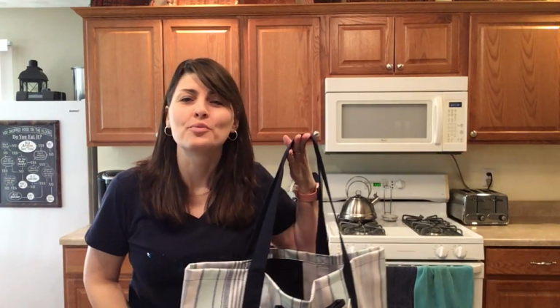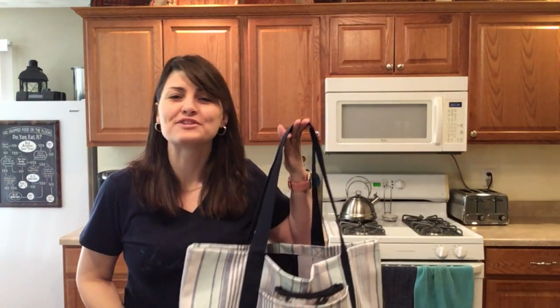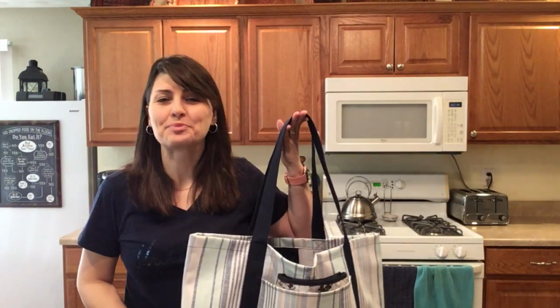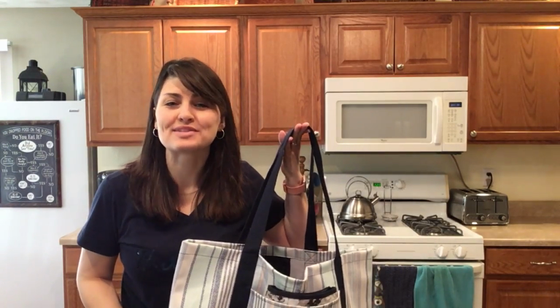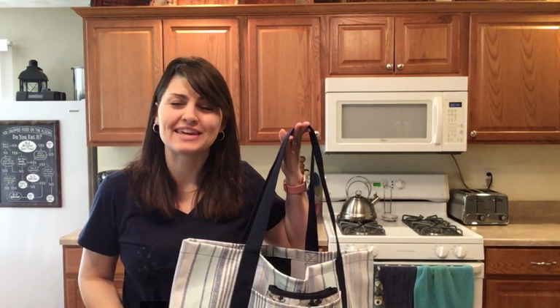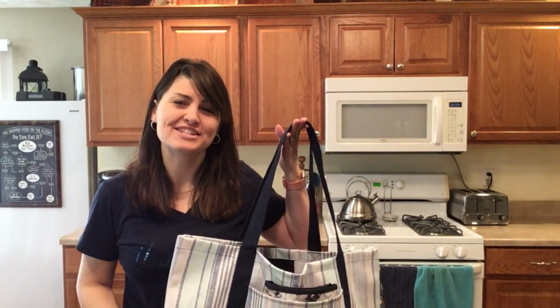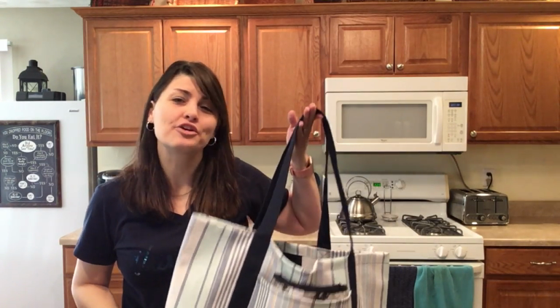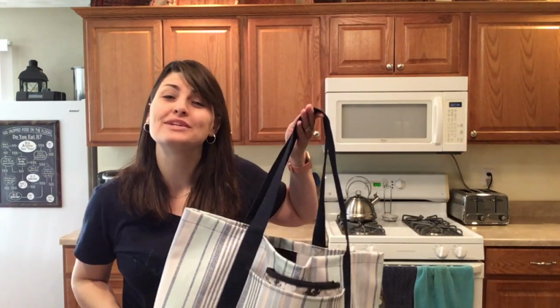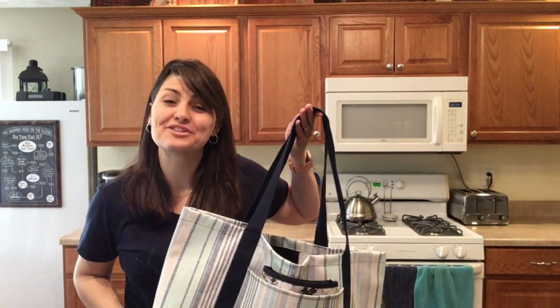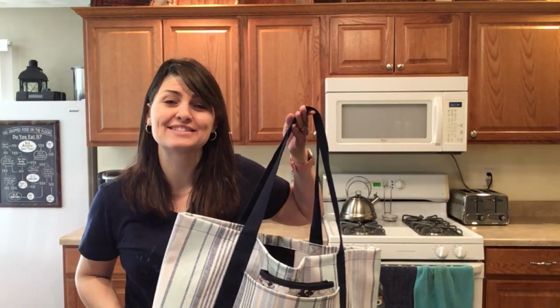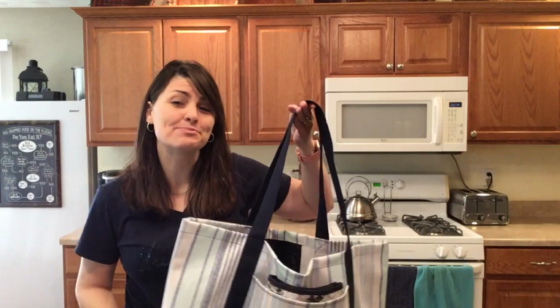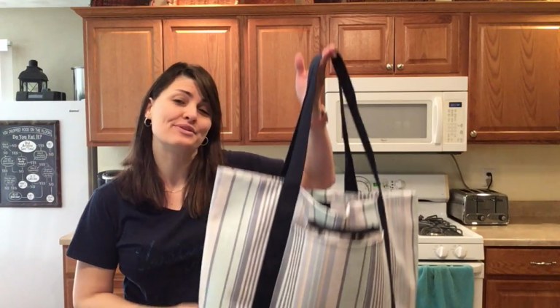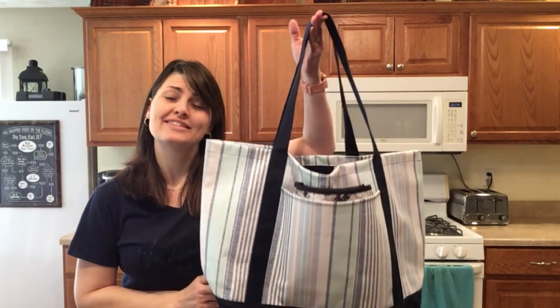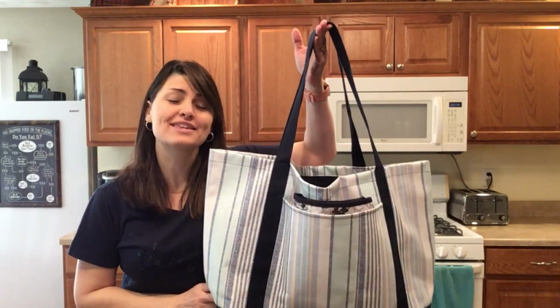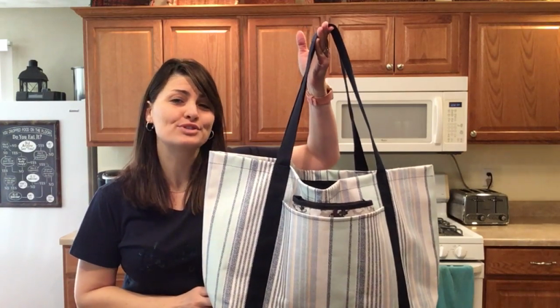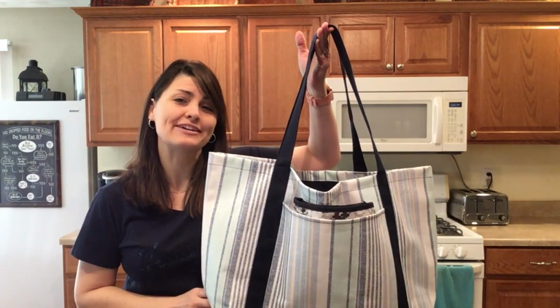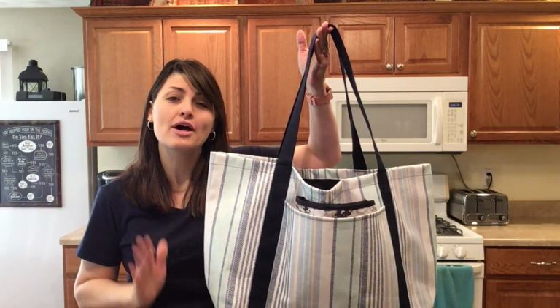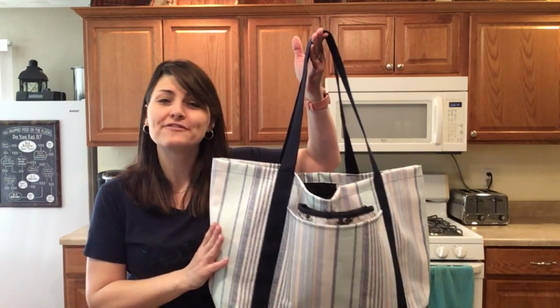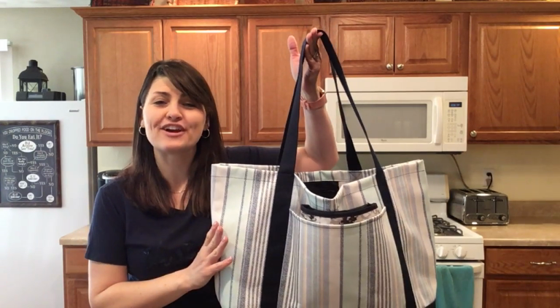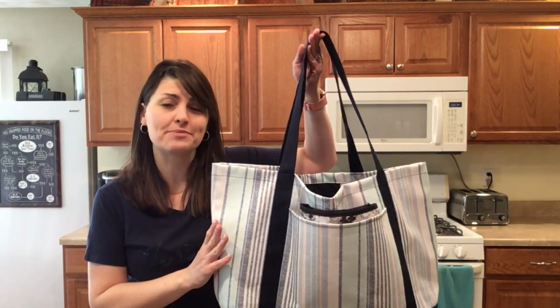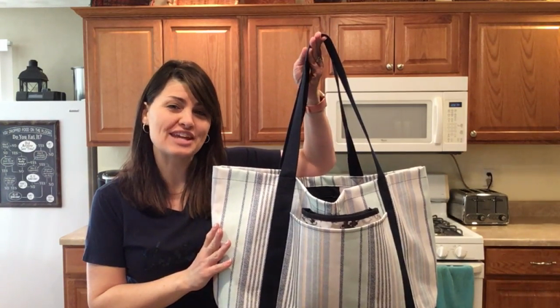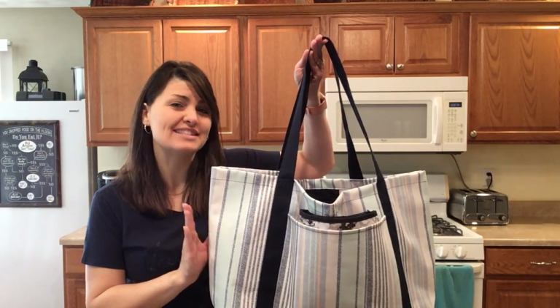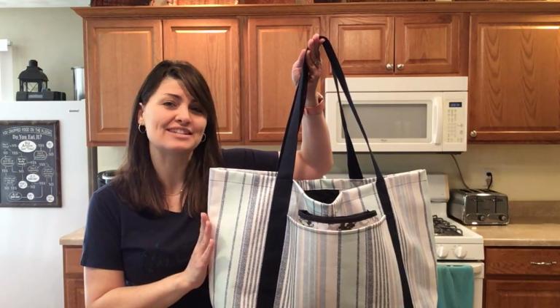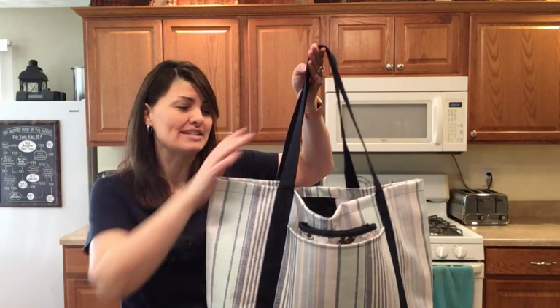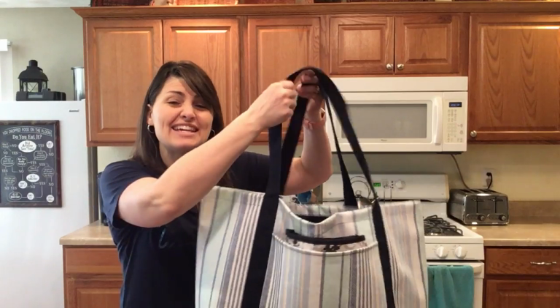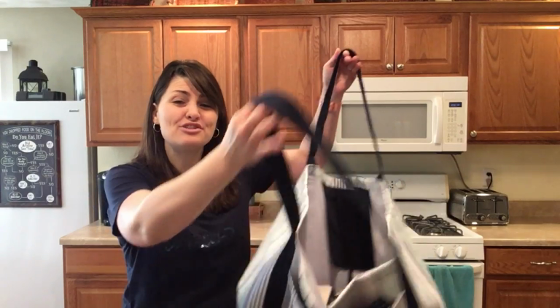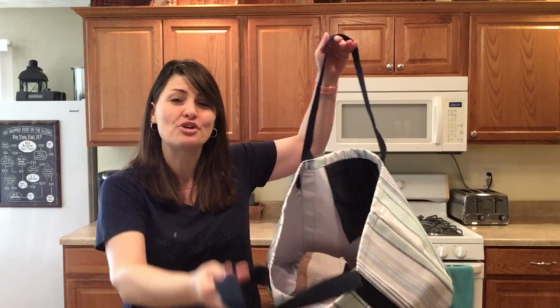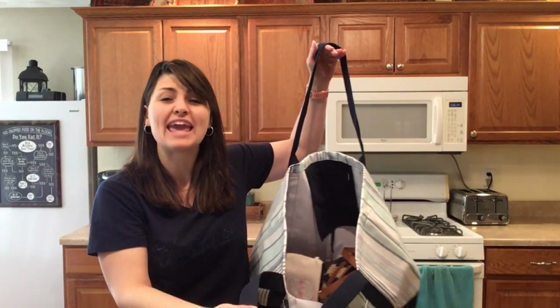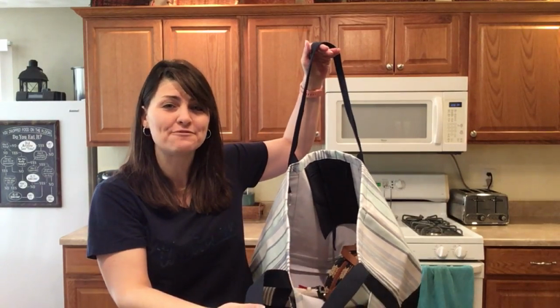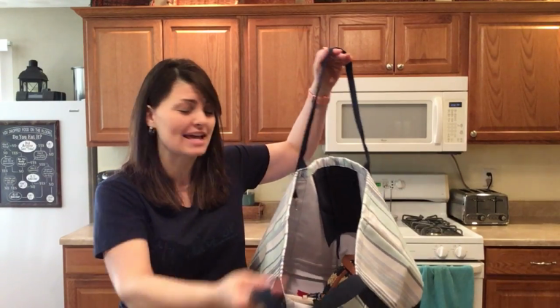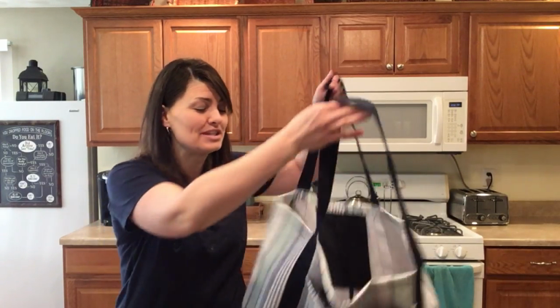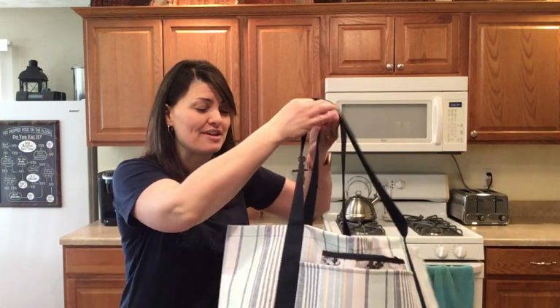Ready for spring break or summer vacation? You're gonna want to get your hands on this bundle. This is the Coastal Carry All, perfect for all of your beach towels and sand toys. It's huge, holding eight full-sized beach towels.